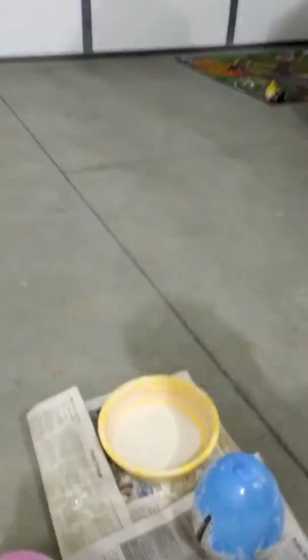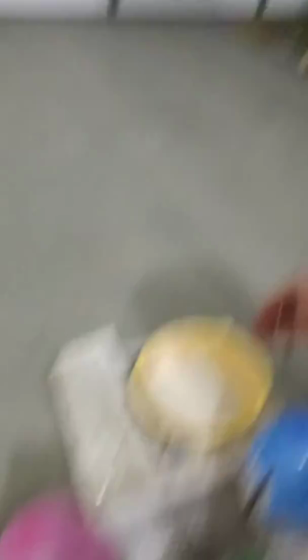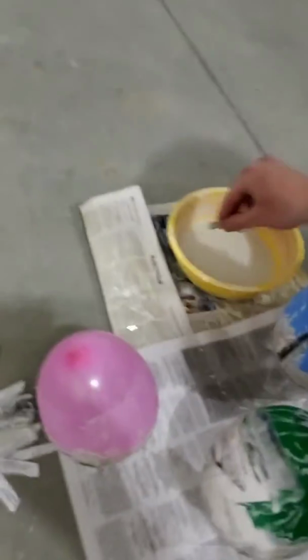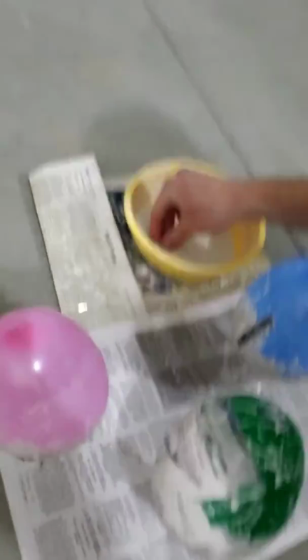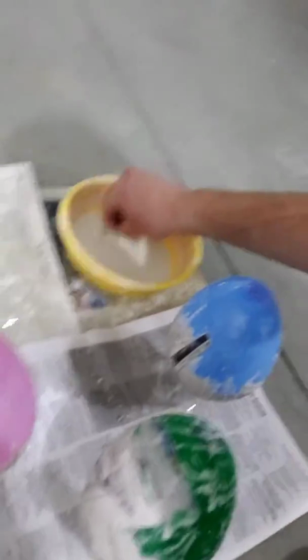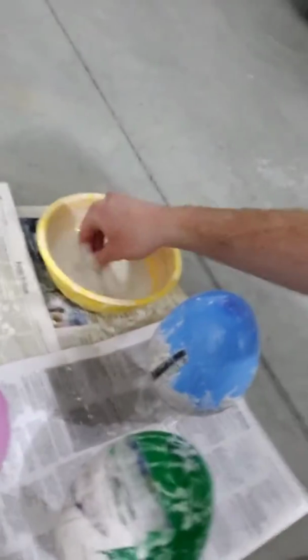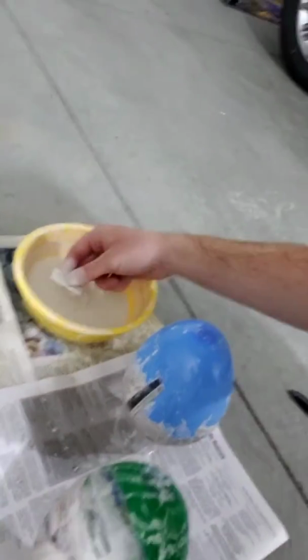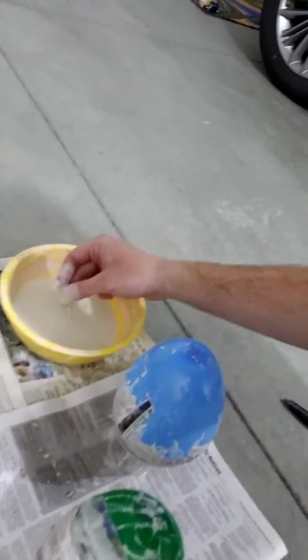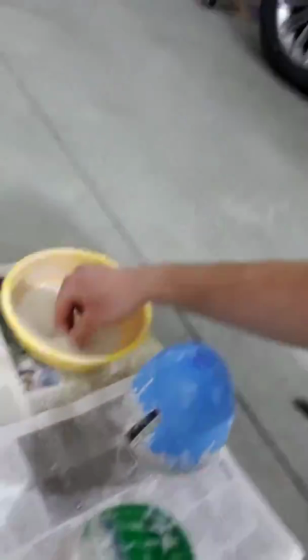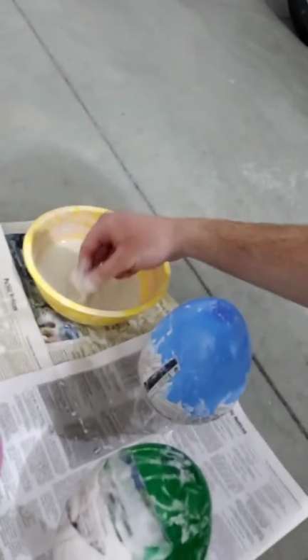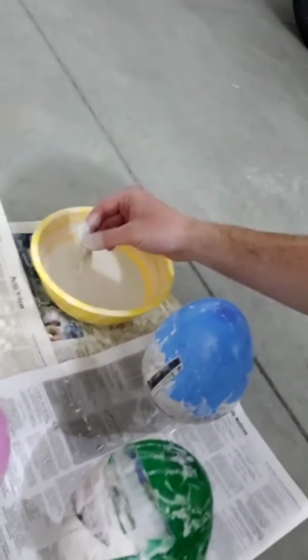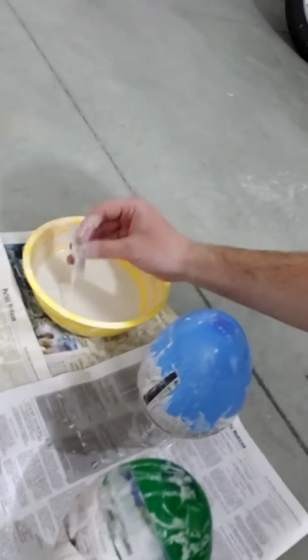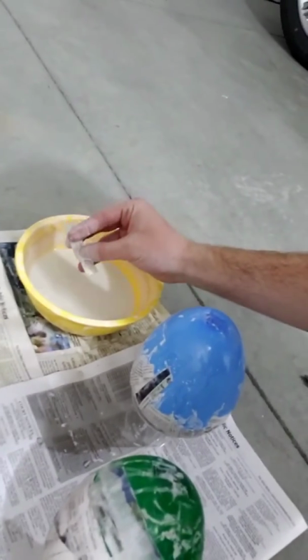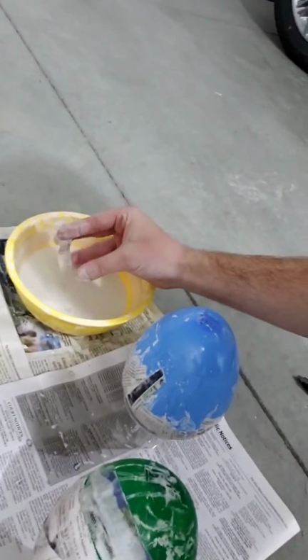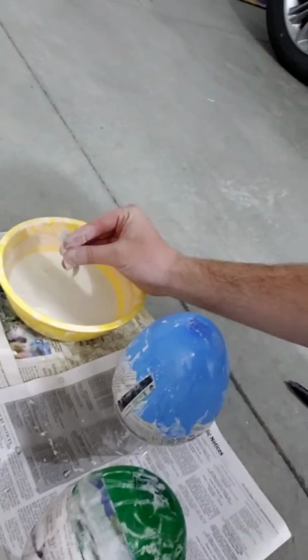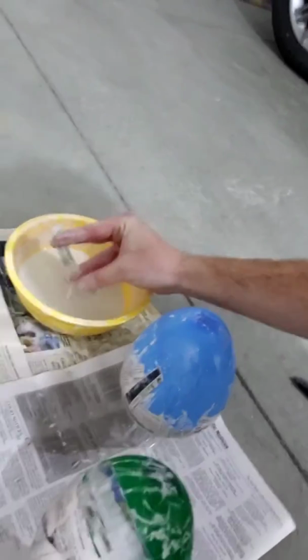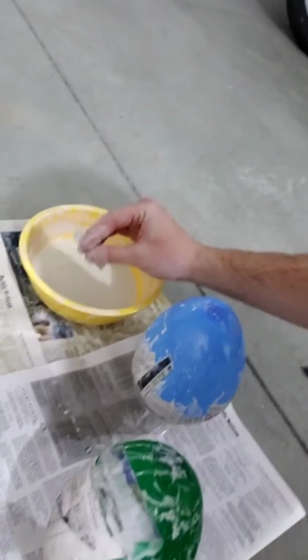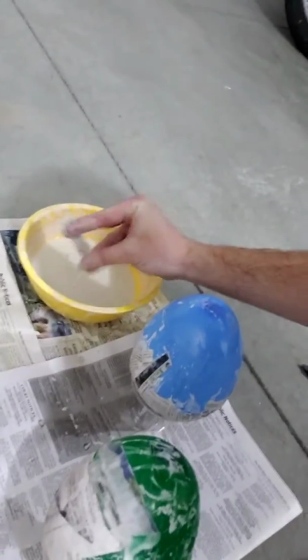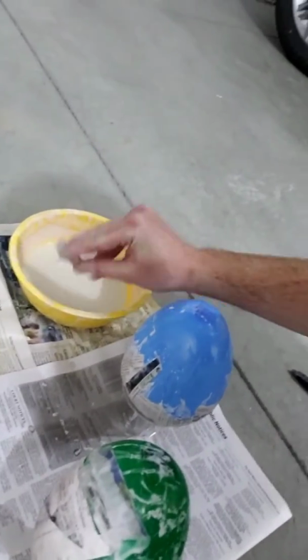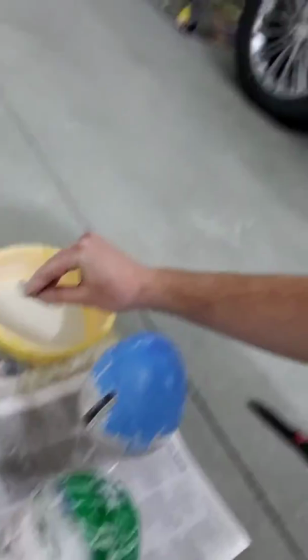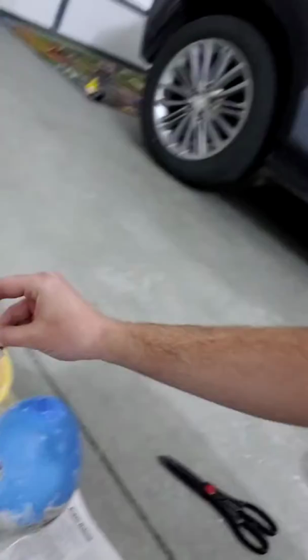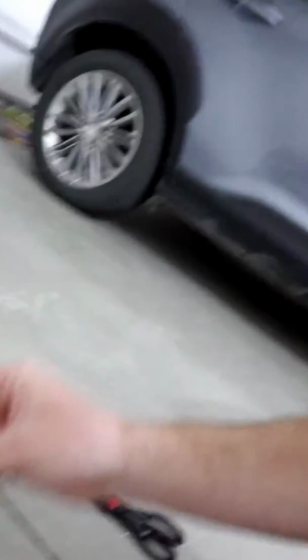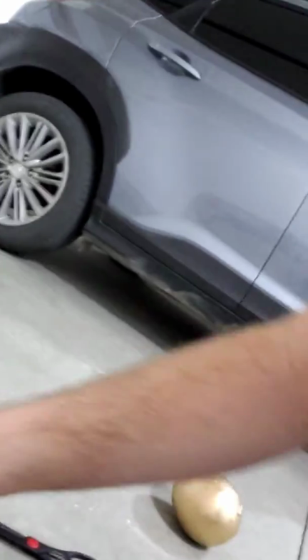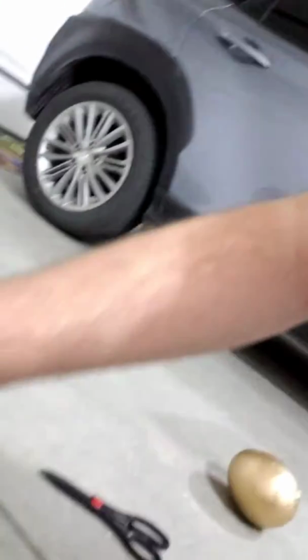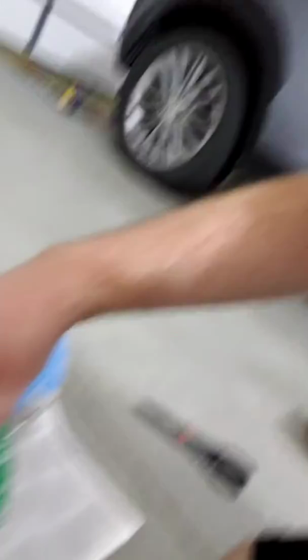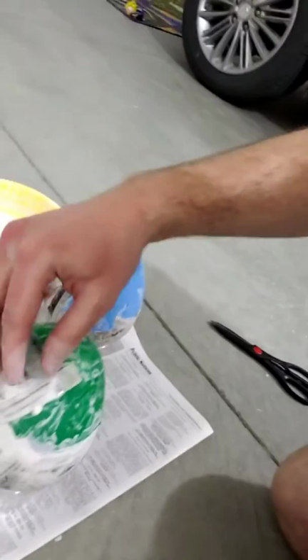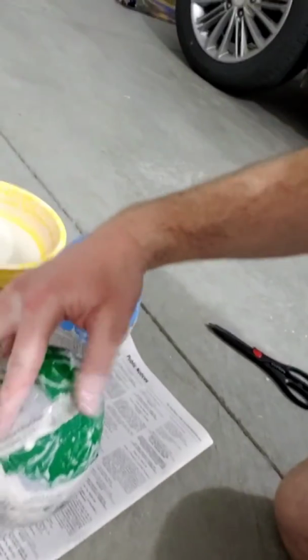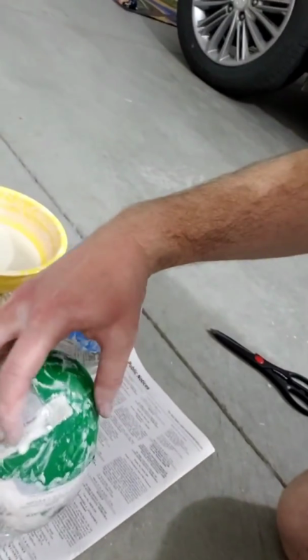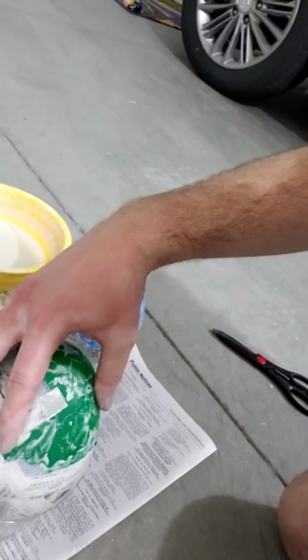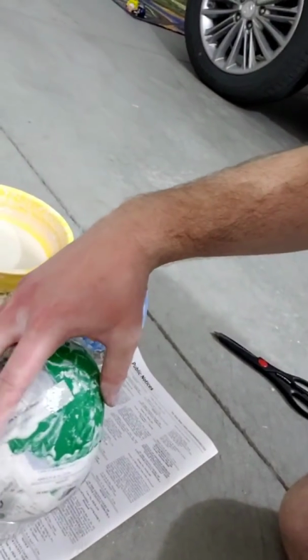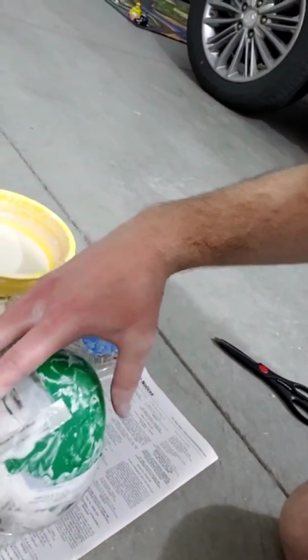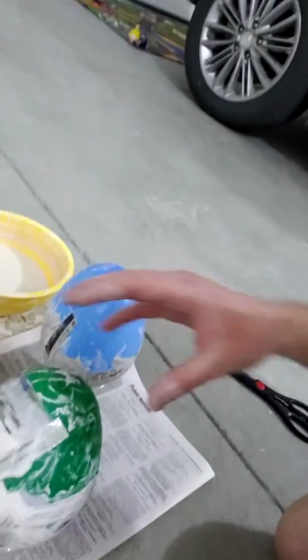What you do is you just take your strips, dip it in, you're gonna wipe off any extra with your fingers, and then you can just lay it on top of your eggs.